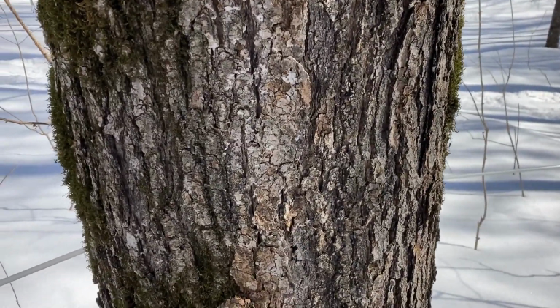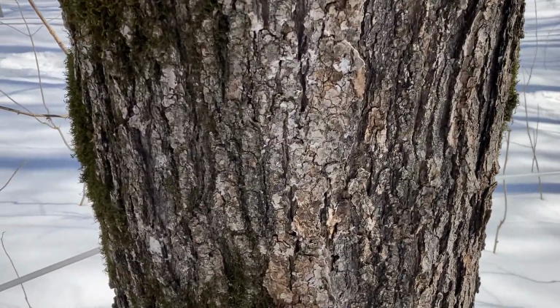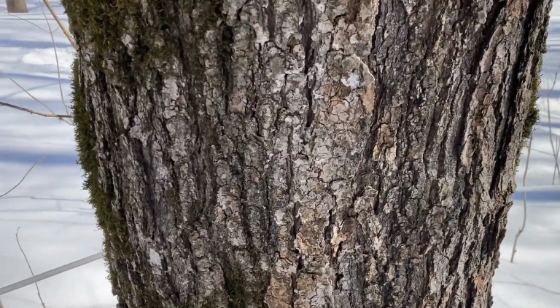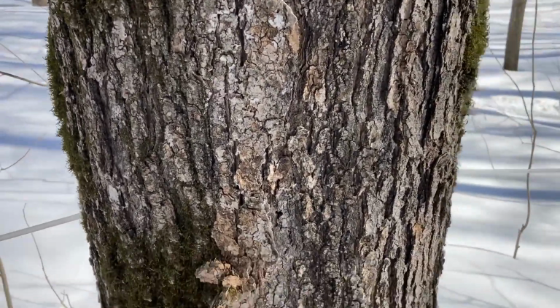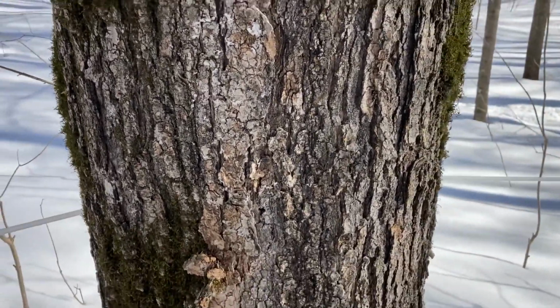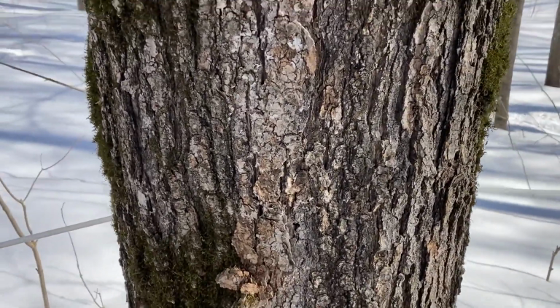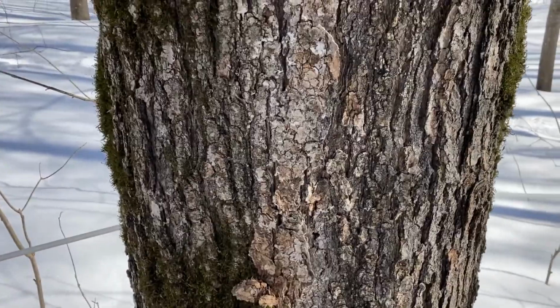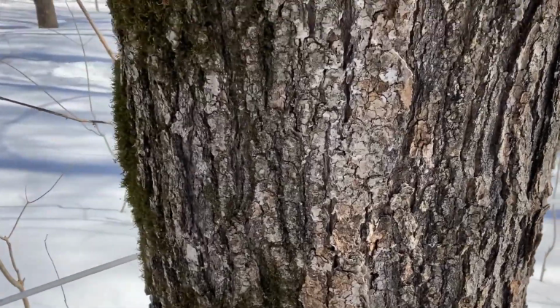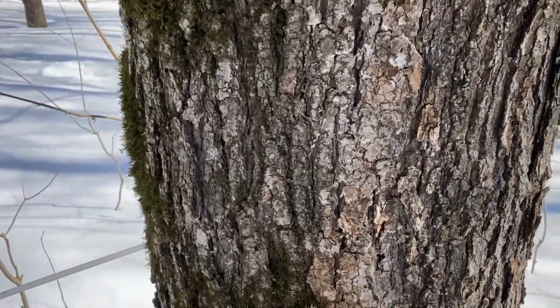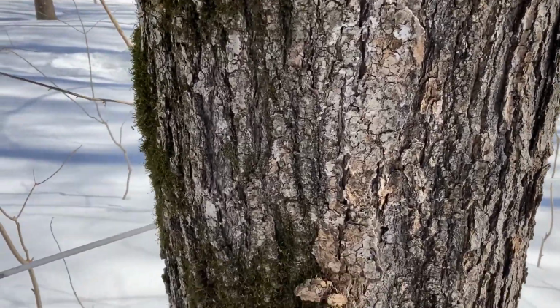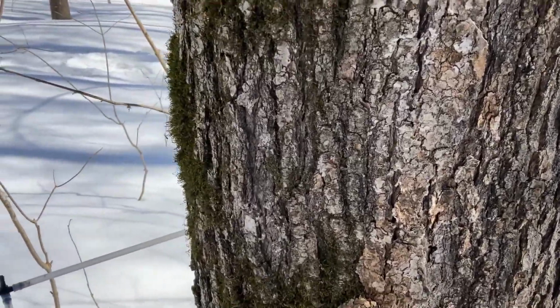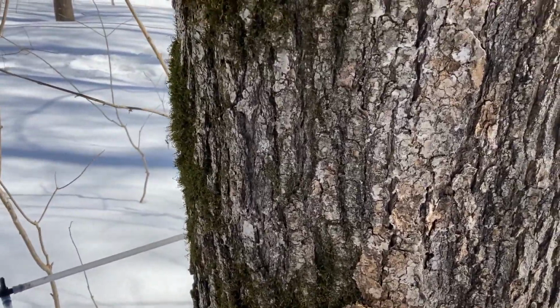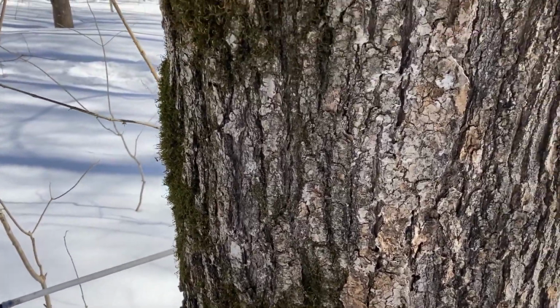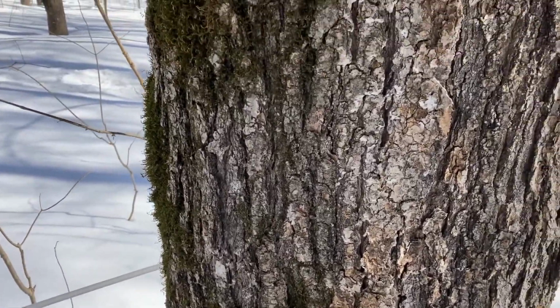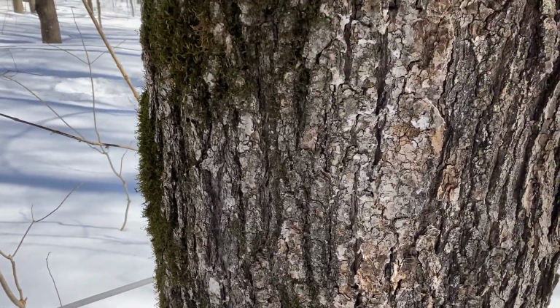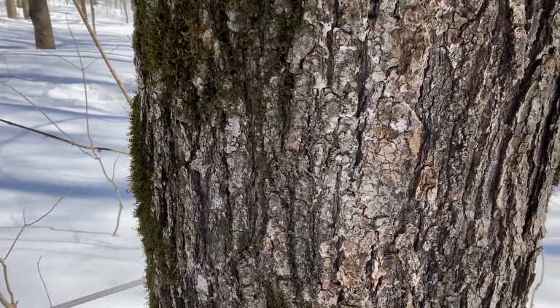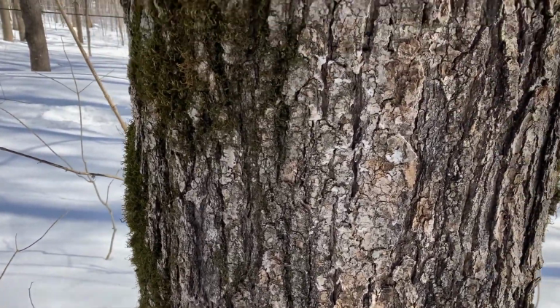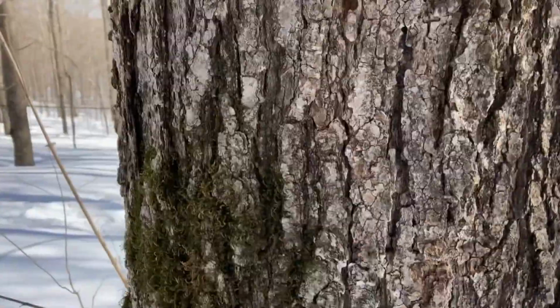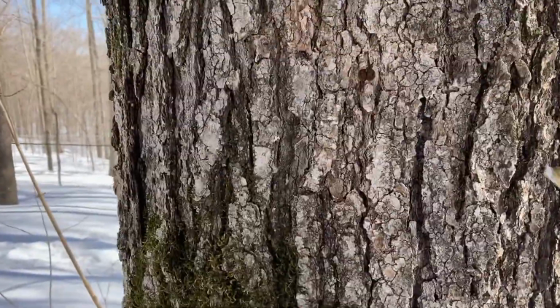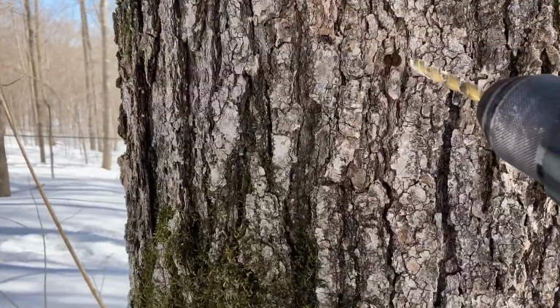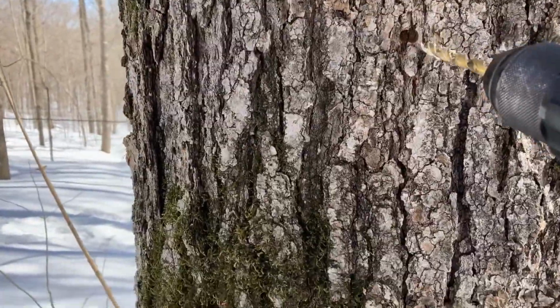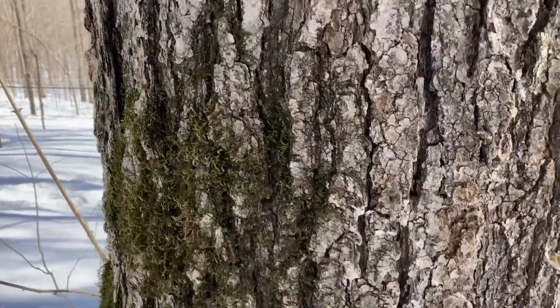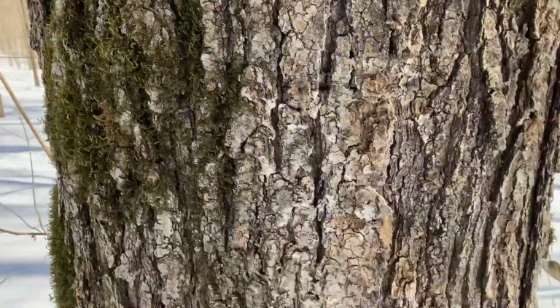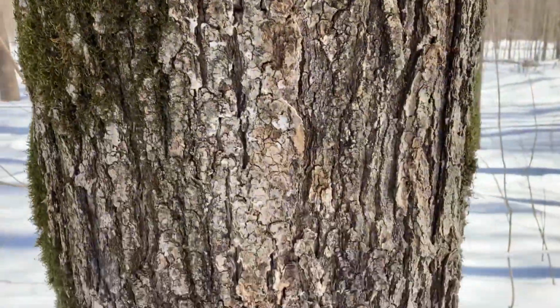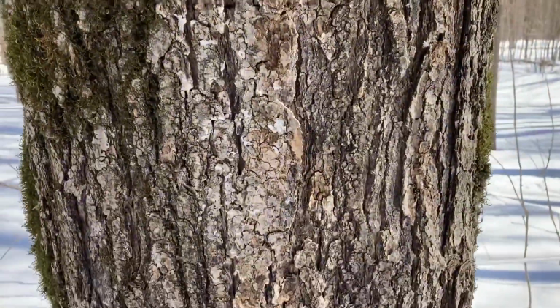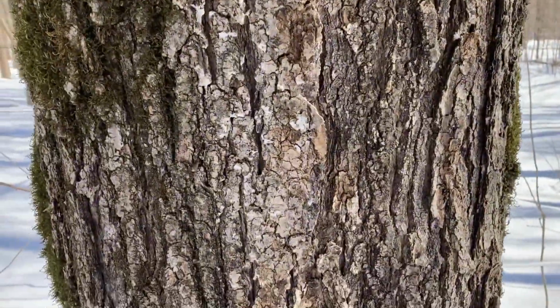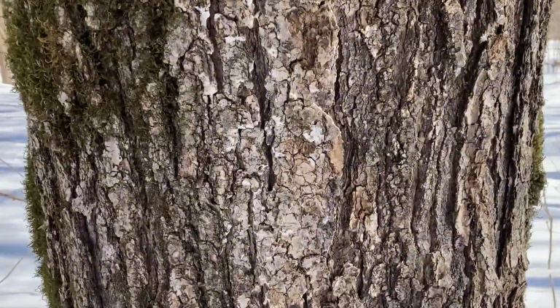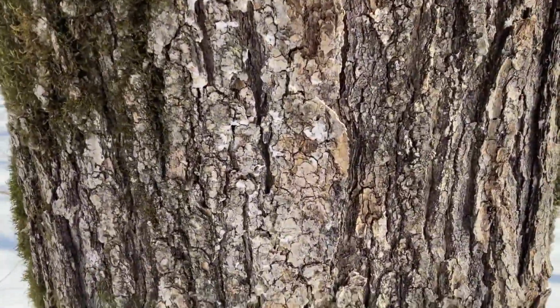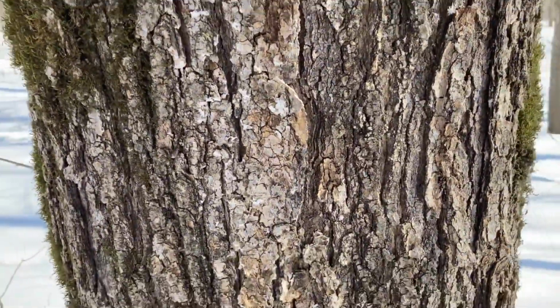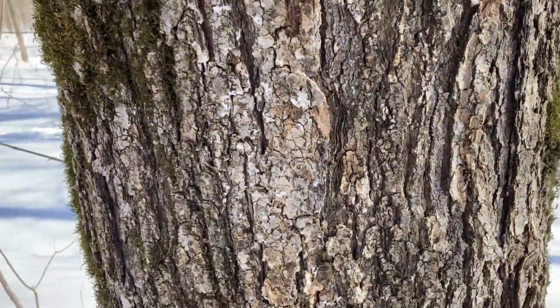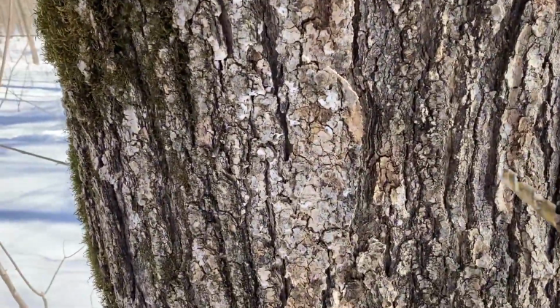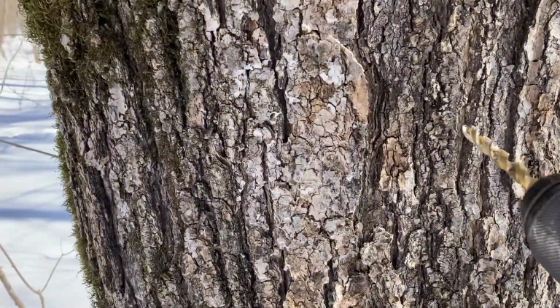We'll finish it and get to the other side of this tree, and we'll find the spot that we kind of like. There are a couple of old taps up here. It doesn't take a lot of time doing this.